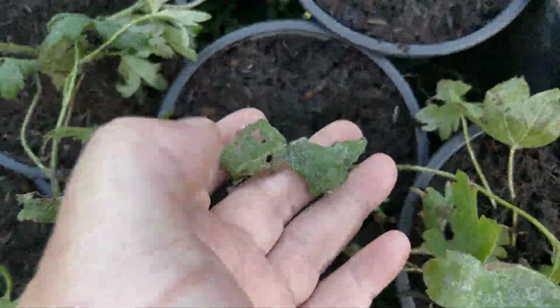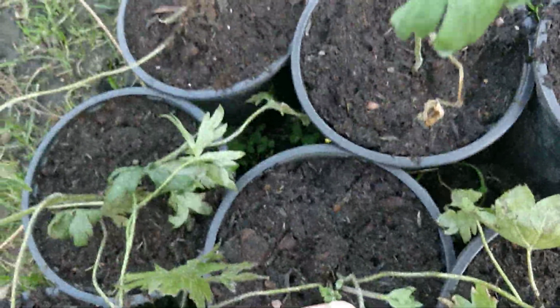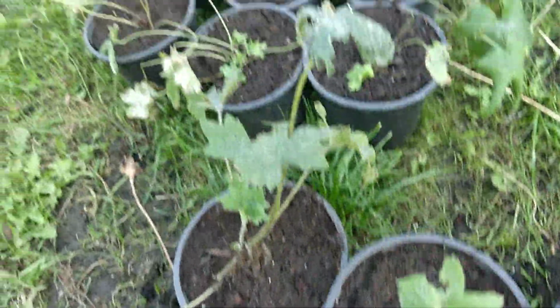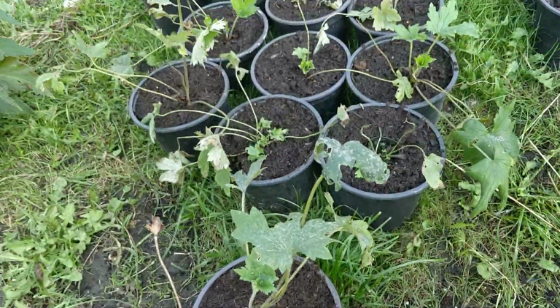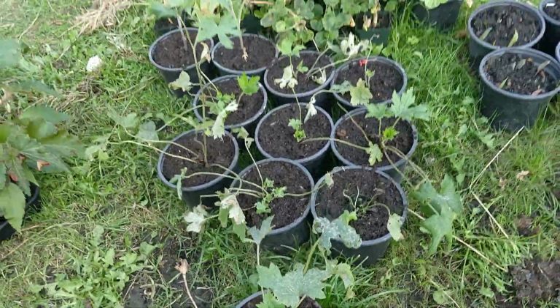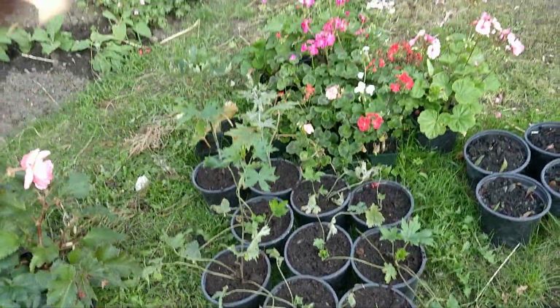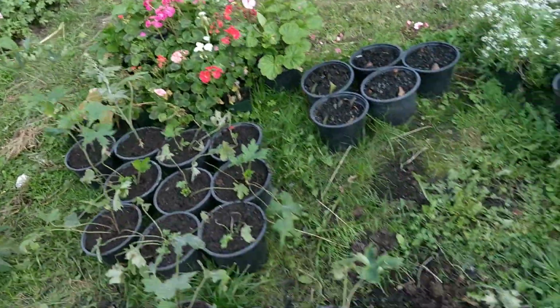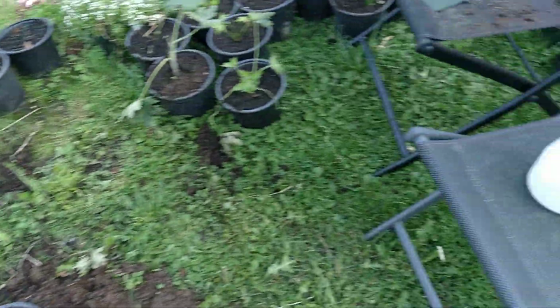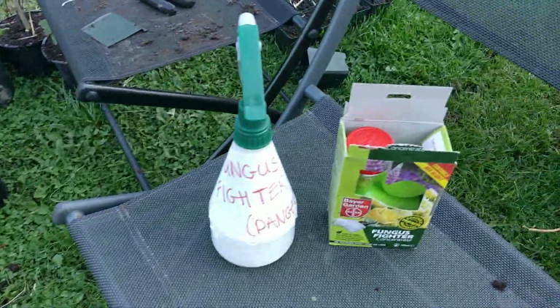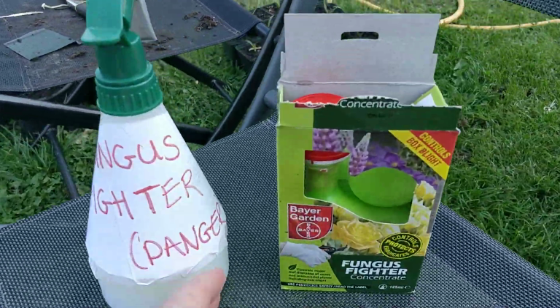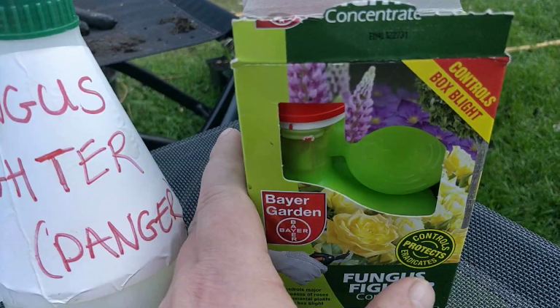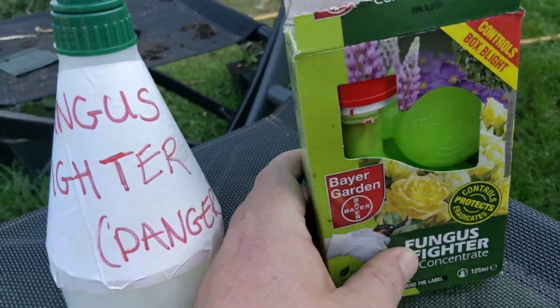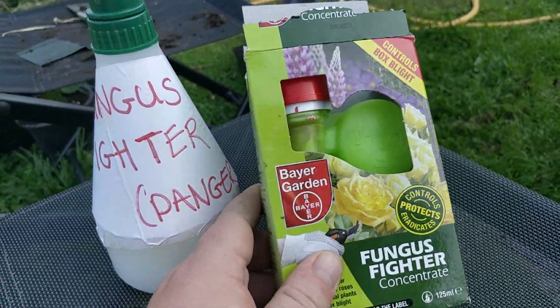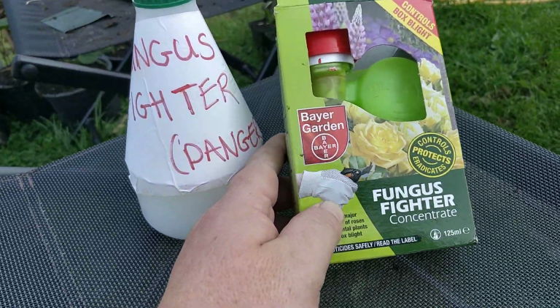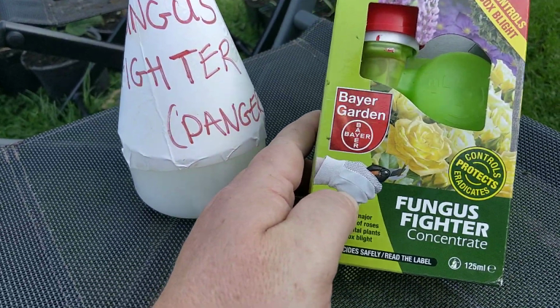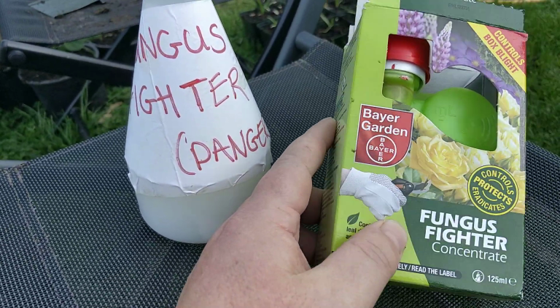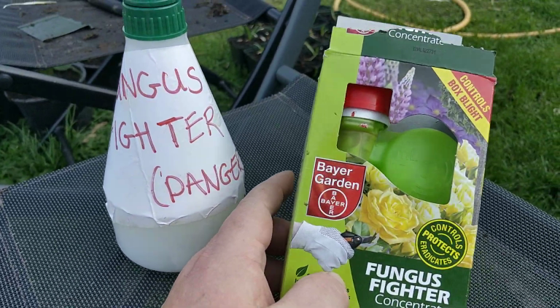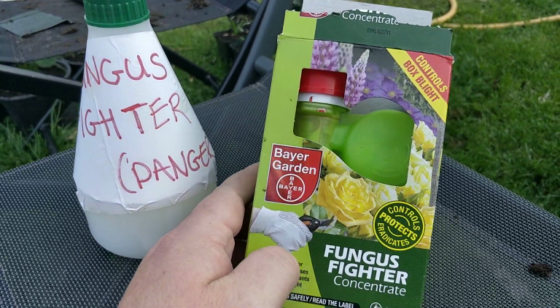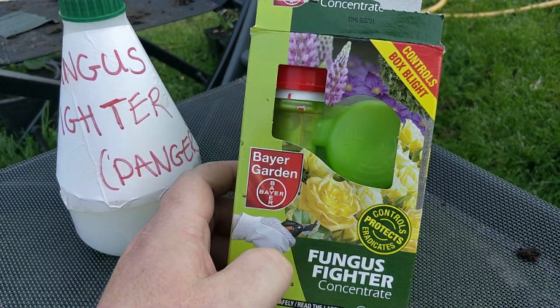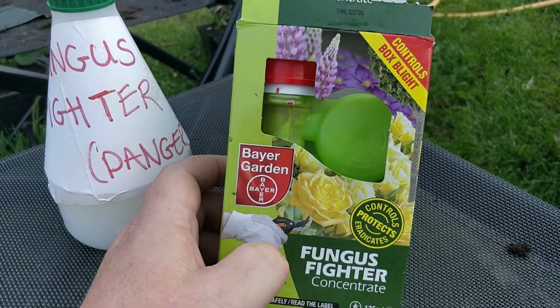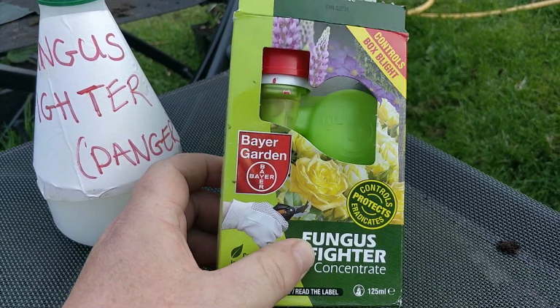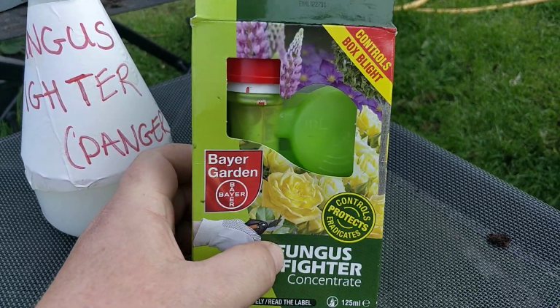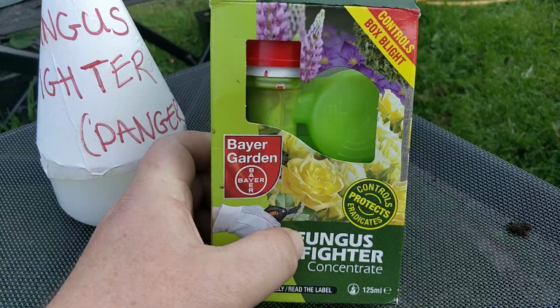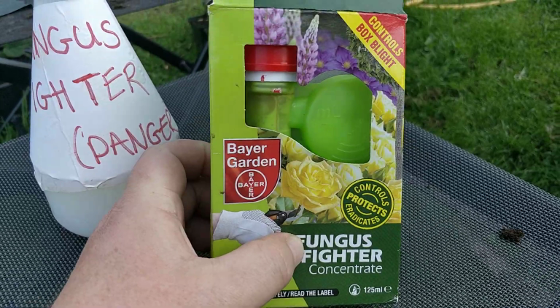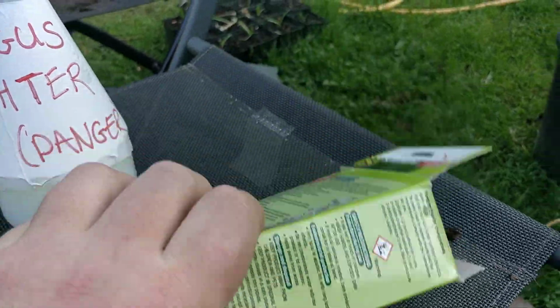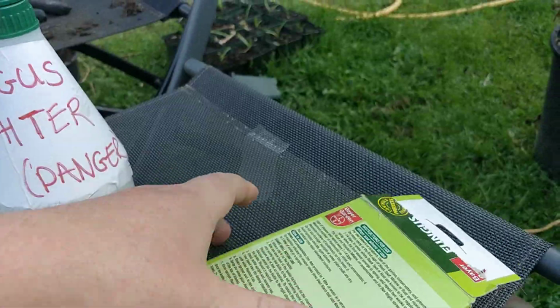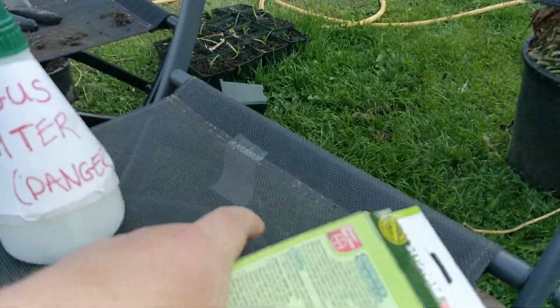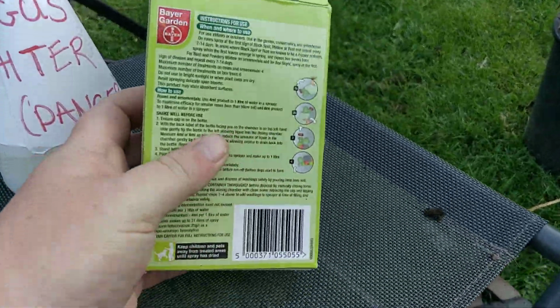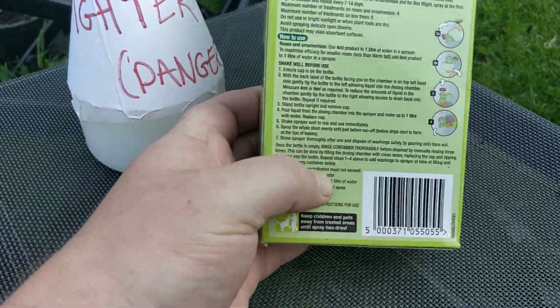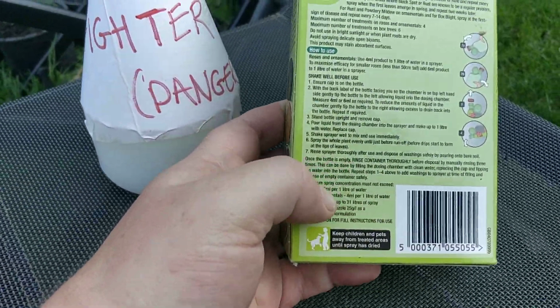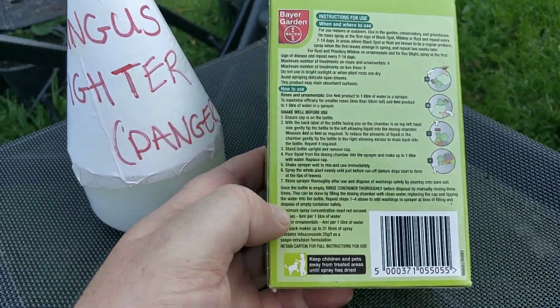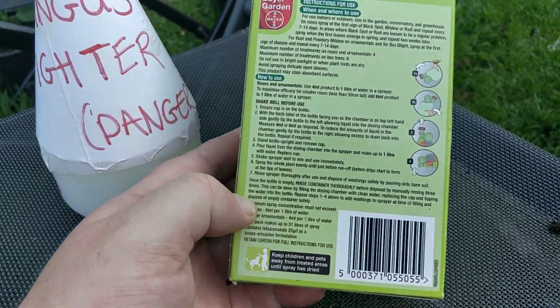So what I tend to do is use this Bayer Garden Fungus Fighter. It's a lot better value — it's a concentrate, you can mix it up yourself. A few mils per litre.